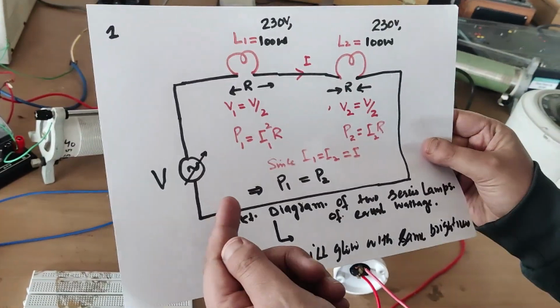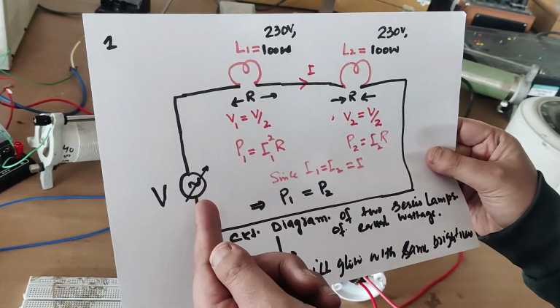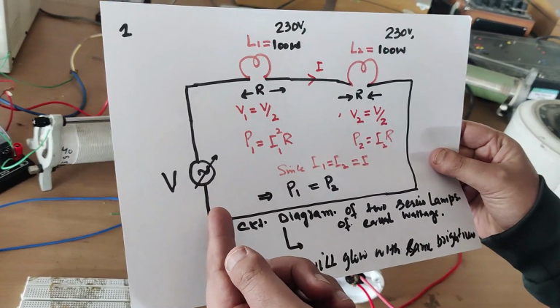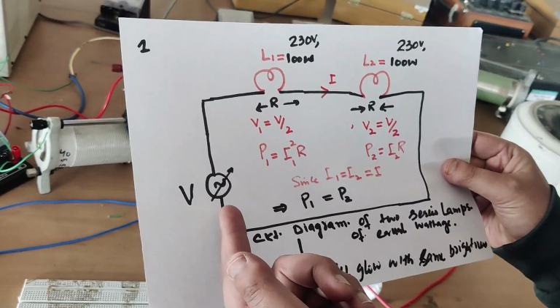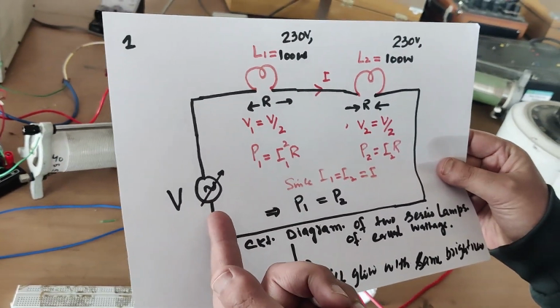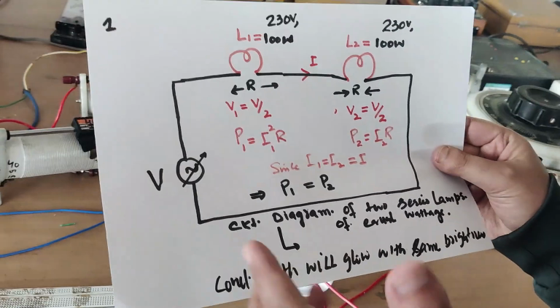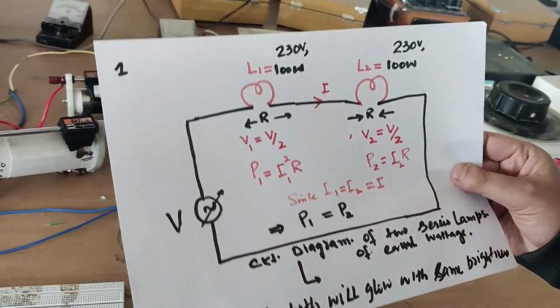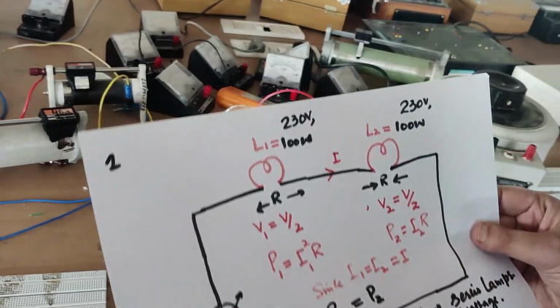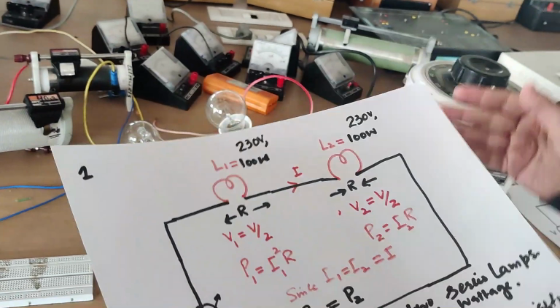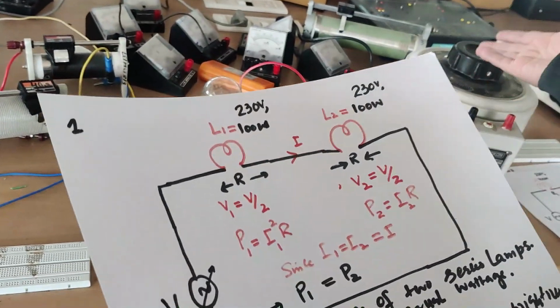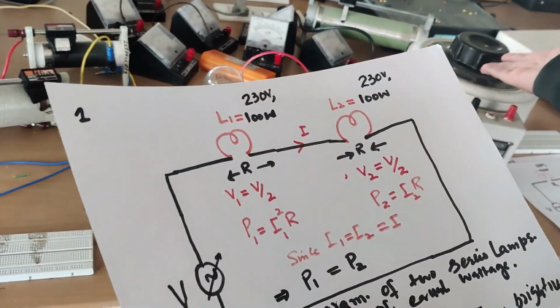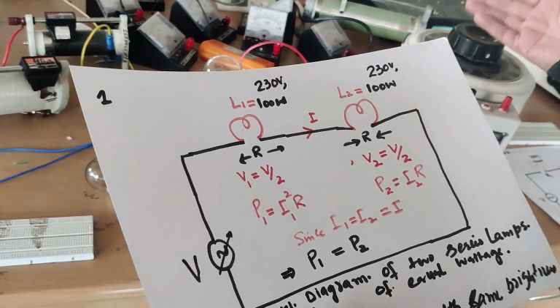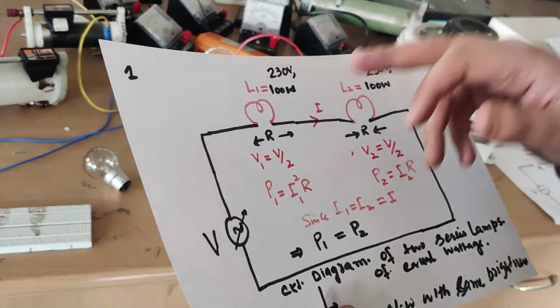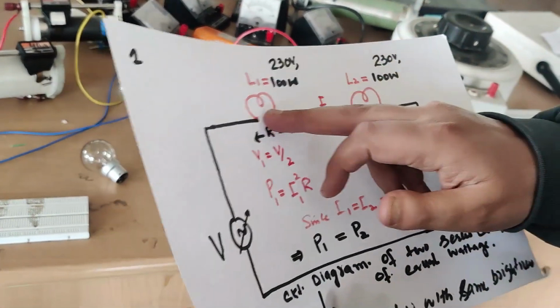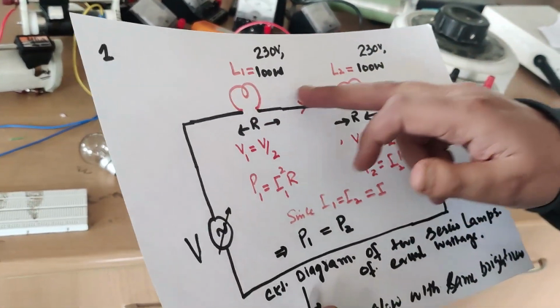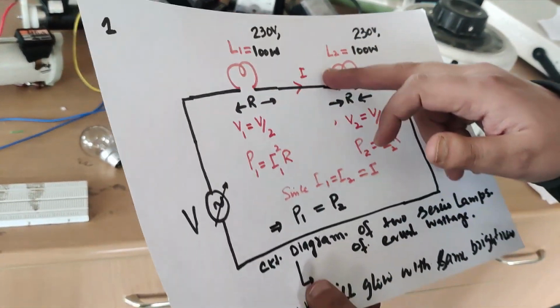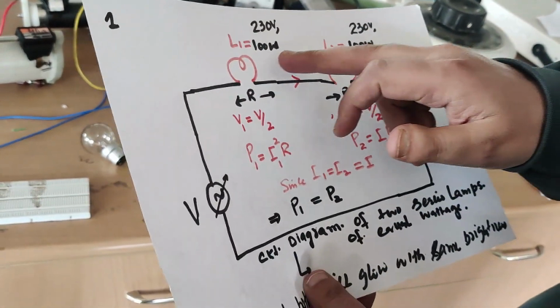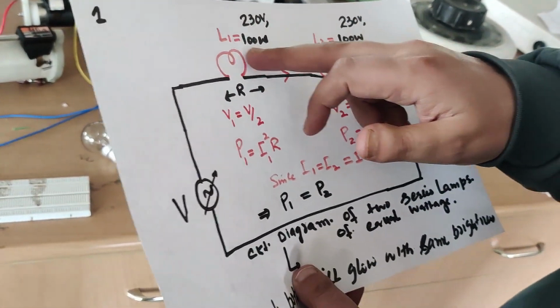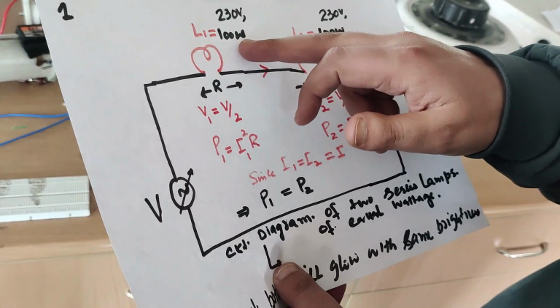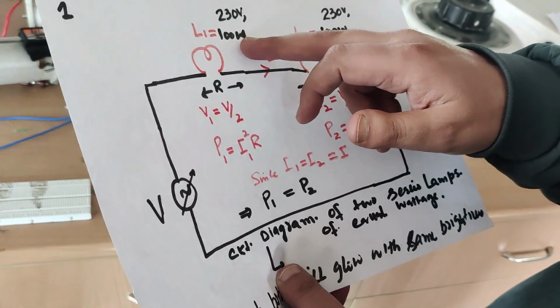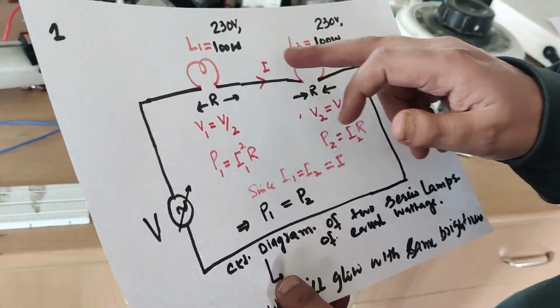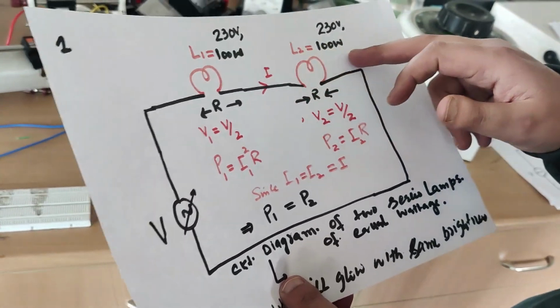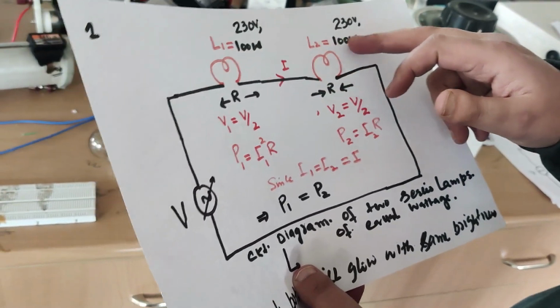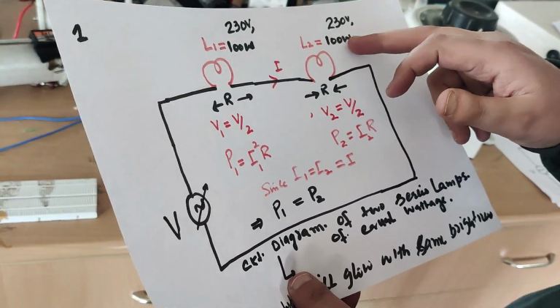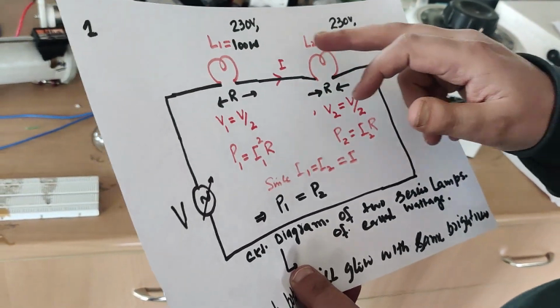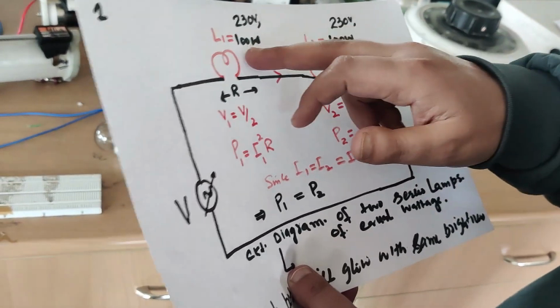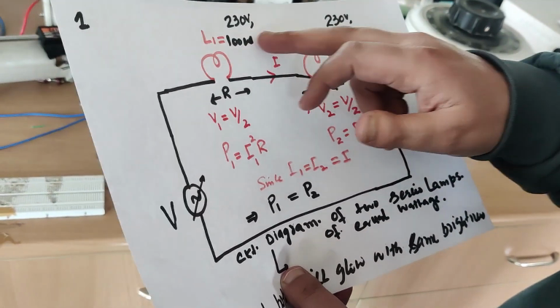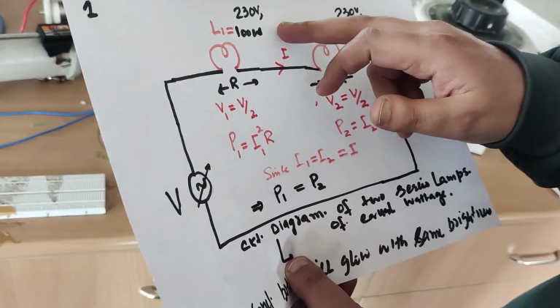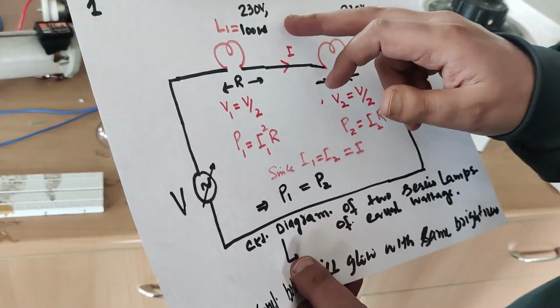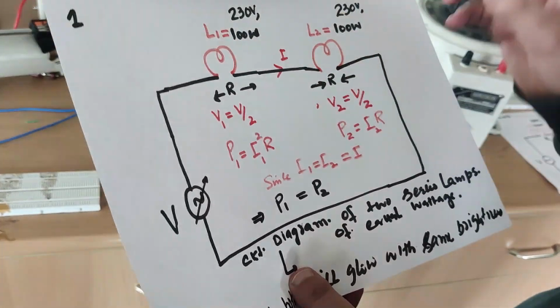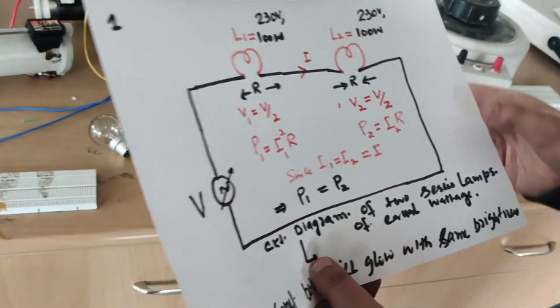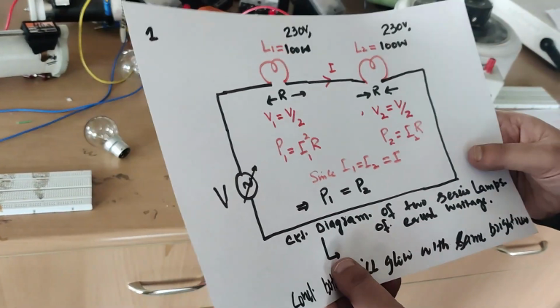We have a voltage source which we can vary using an auto-transformer. We have two bulbs, each rated 100 watts at 230 volts.